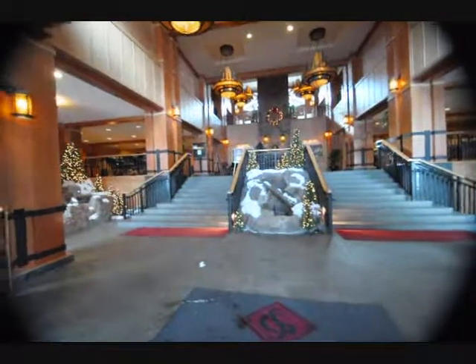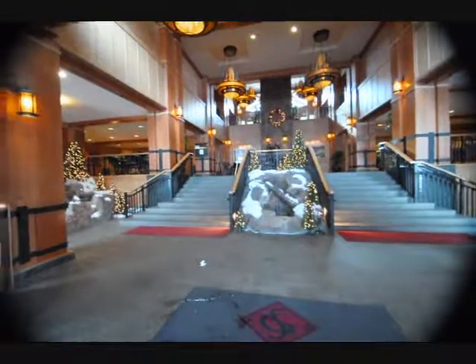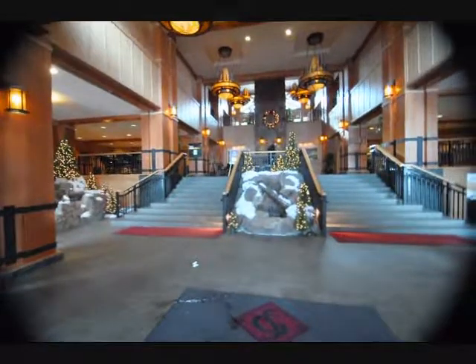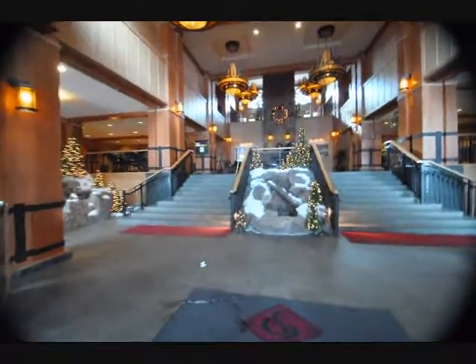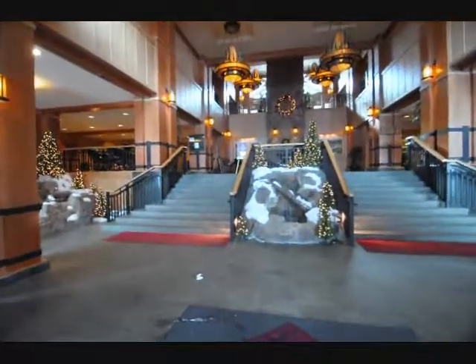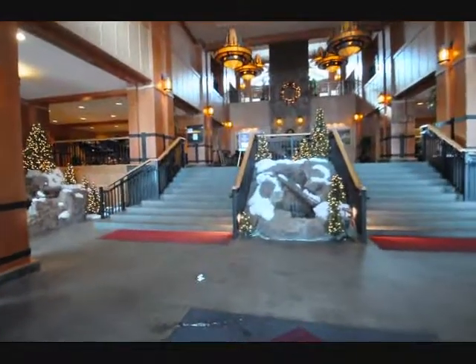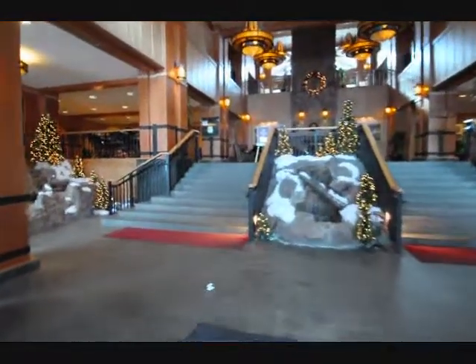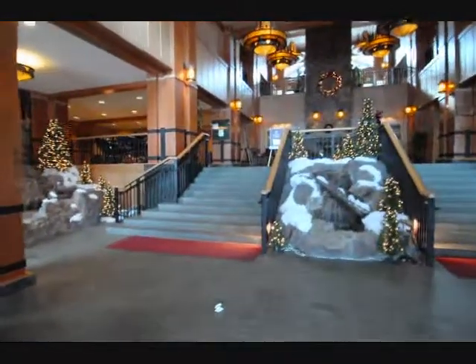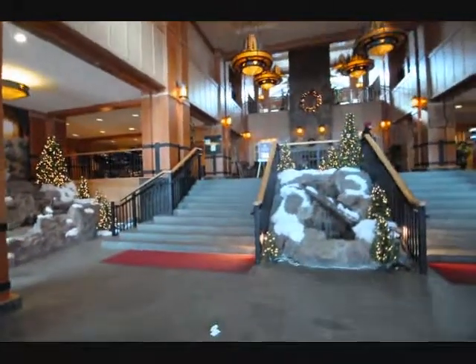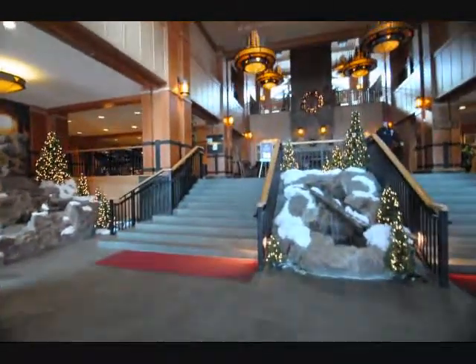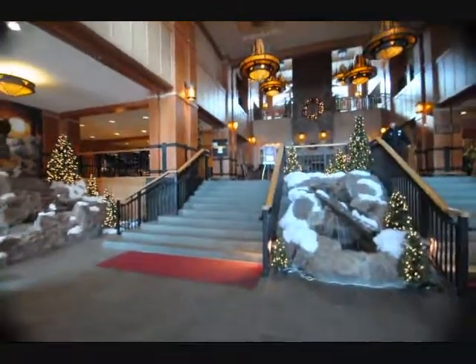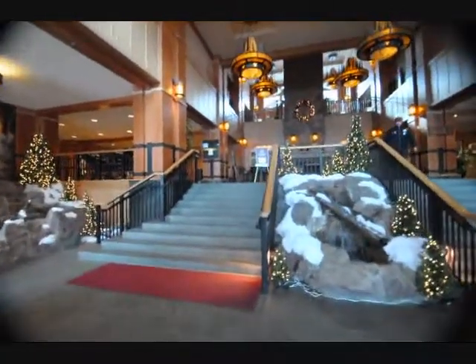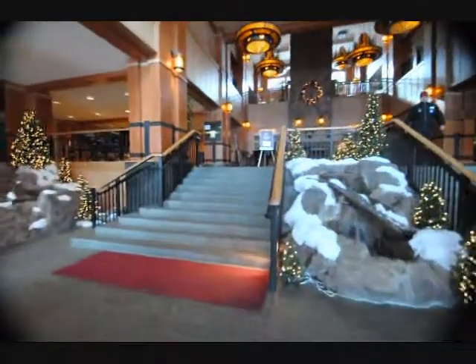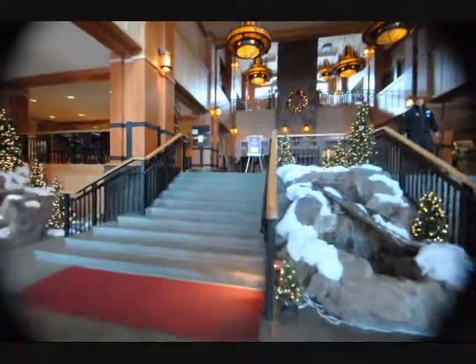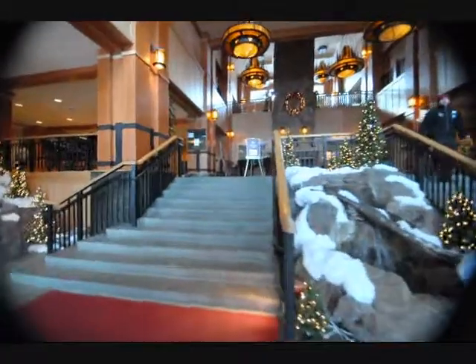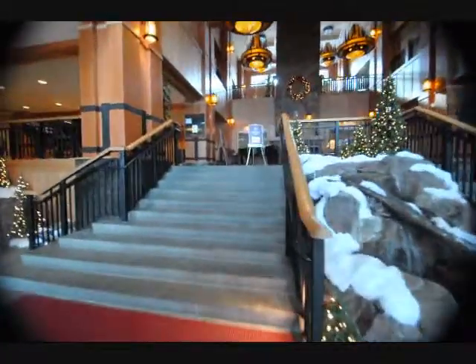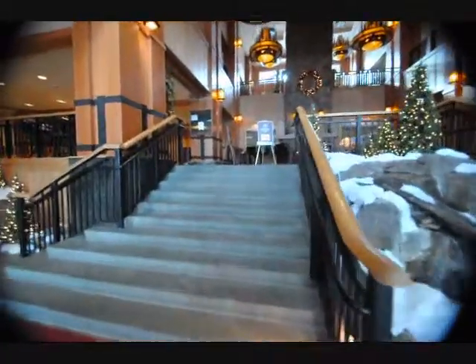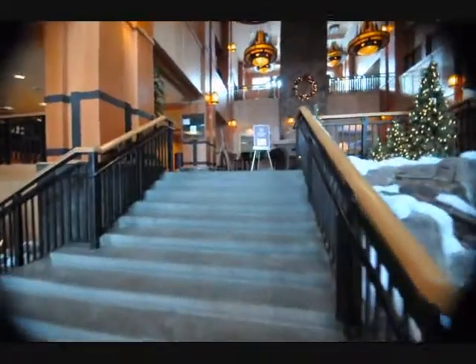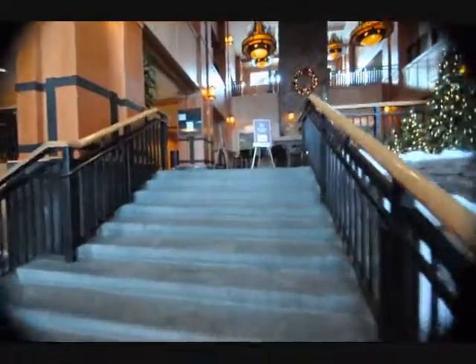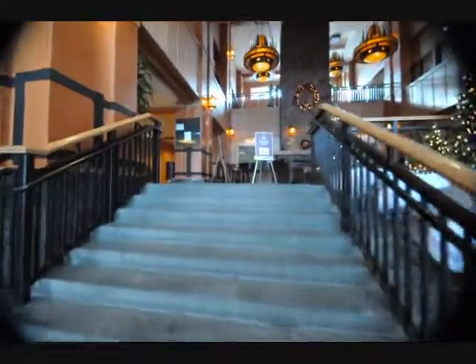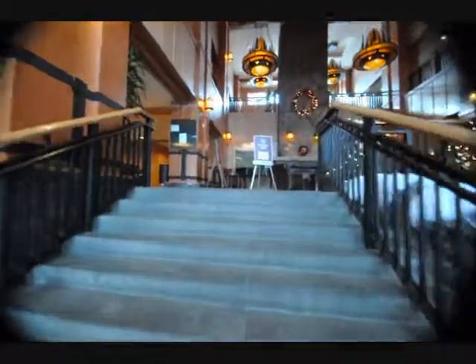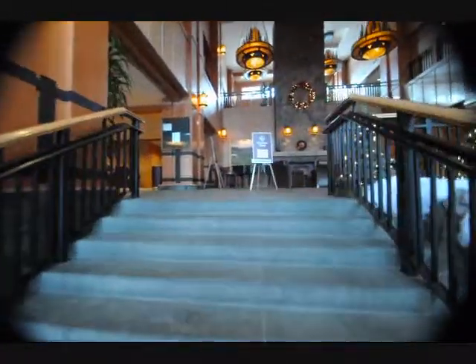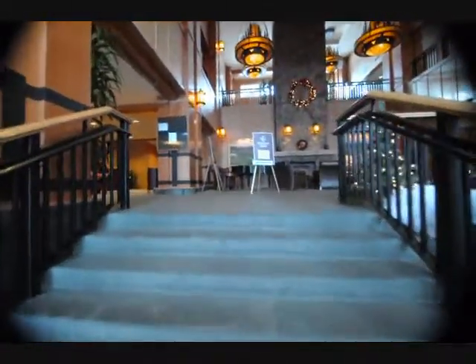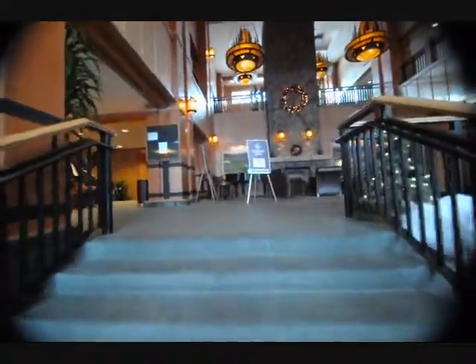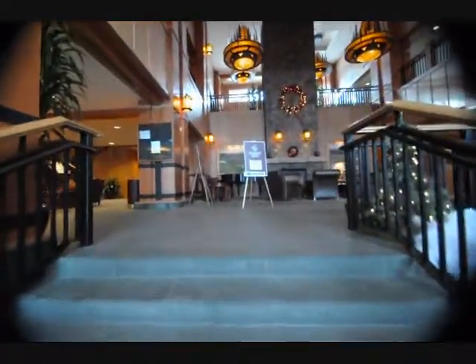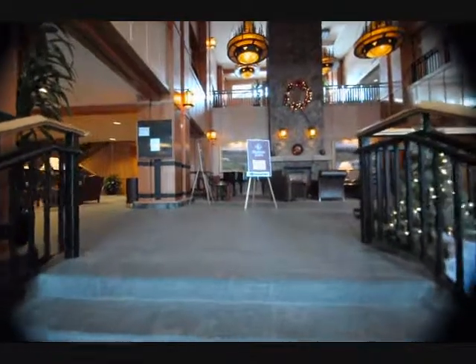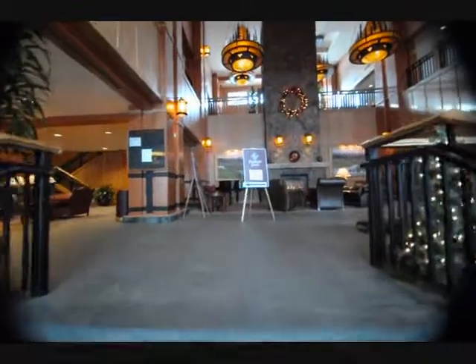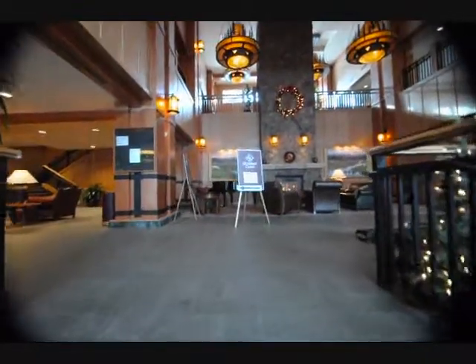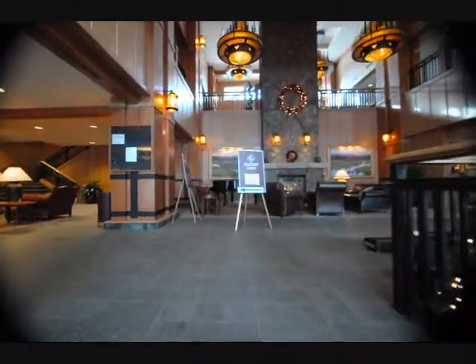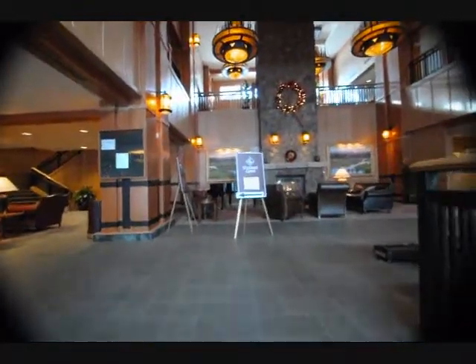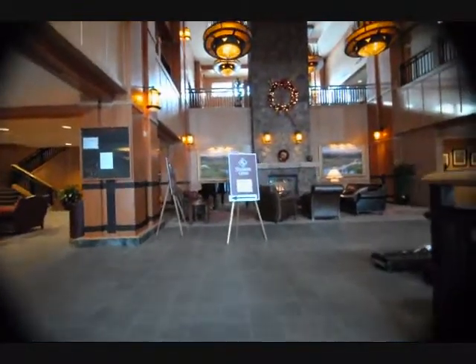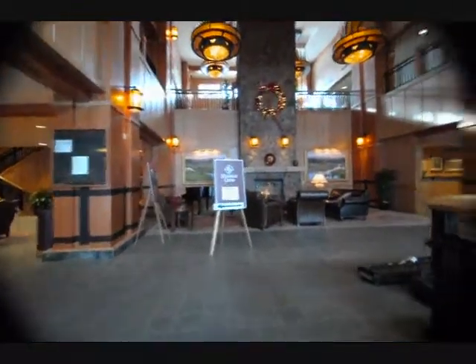Here we are coming into the main lobby of the Steamboat Grand Hotel & Resort Condominiums. We have our check-in desk to the right.